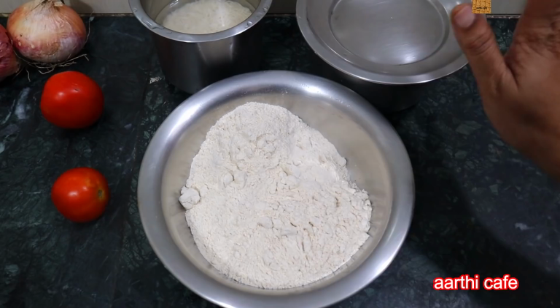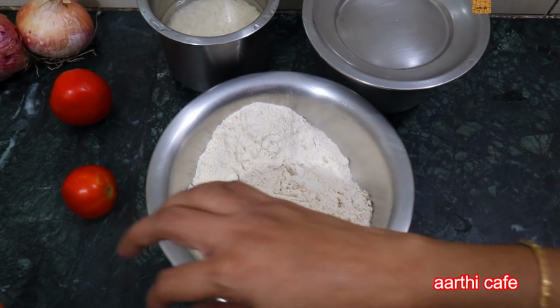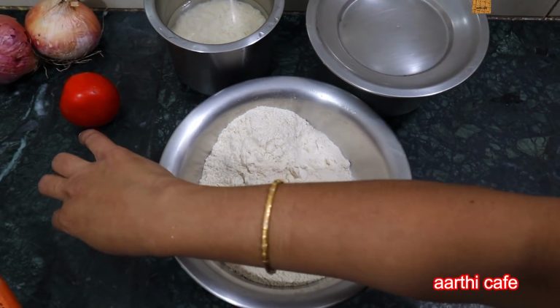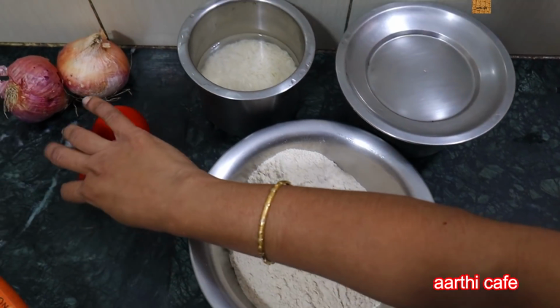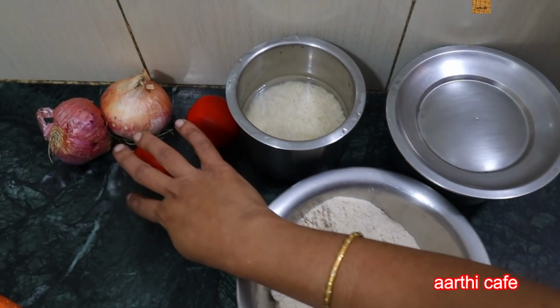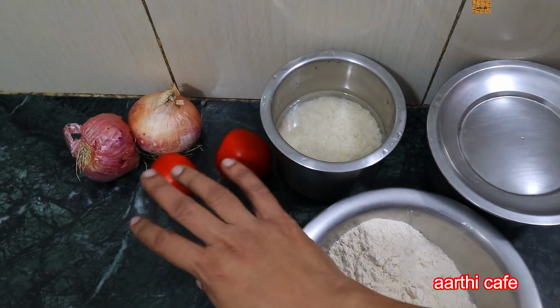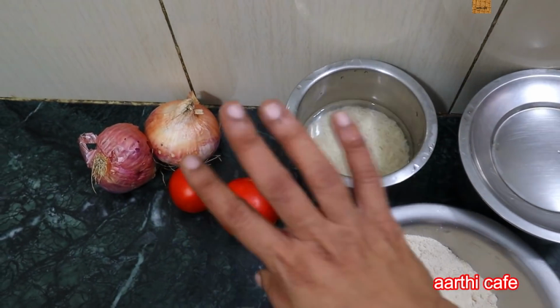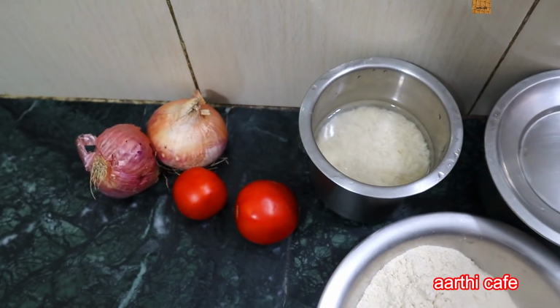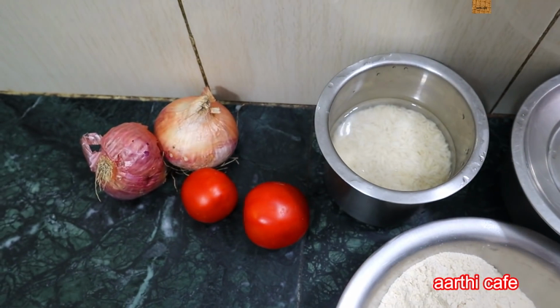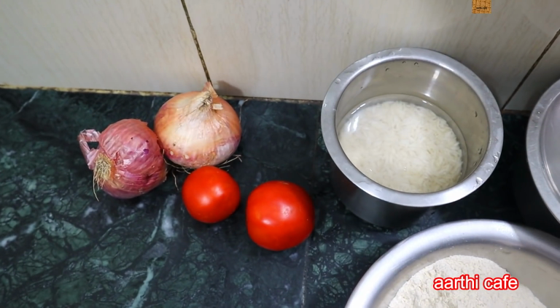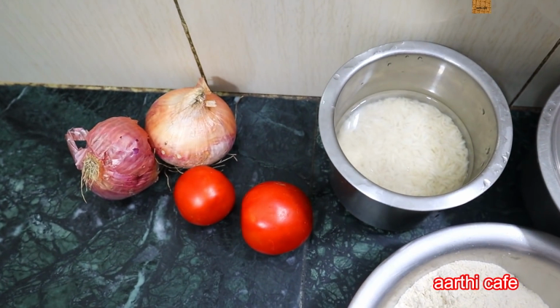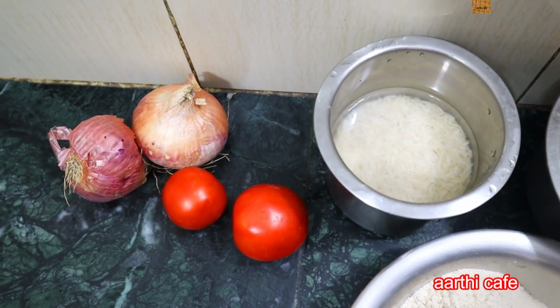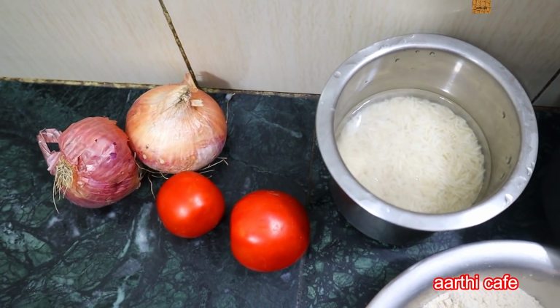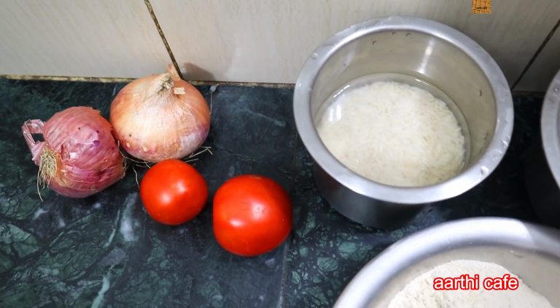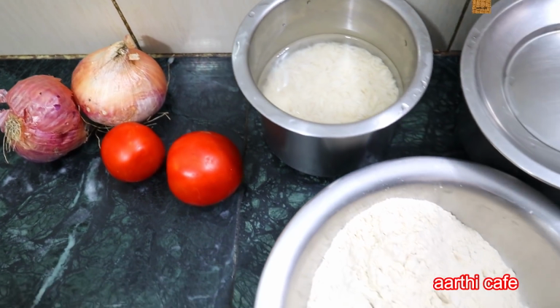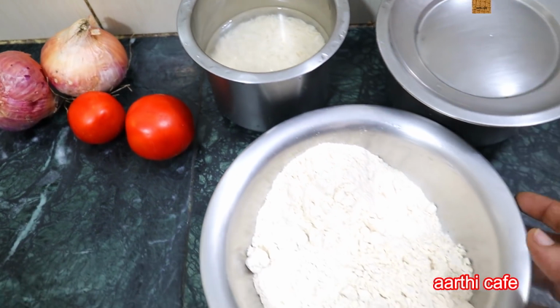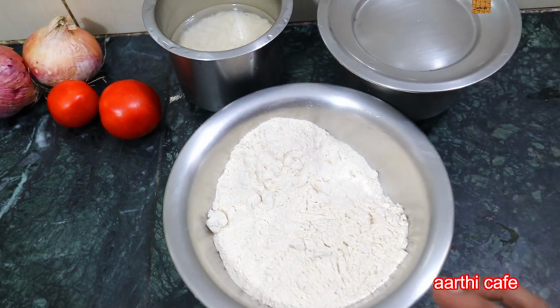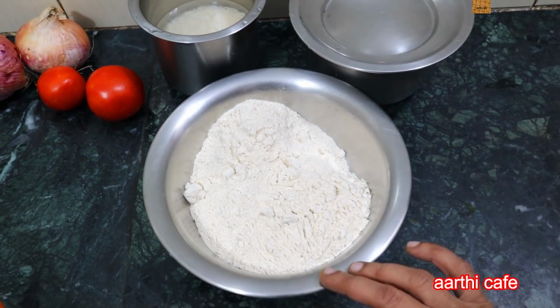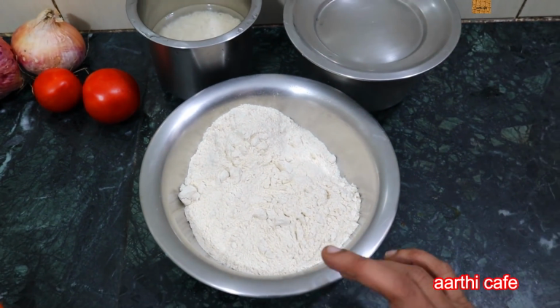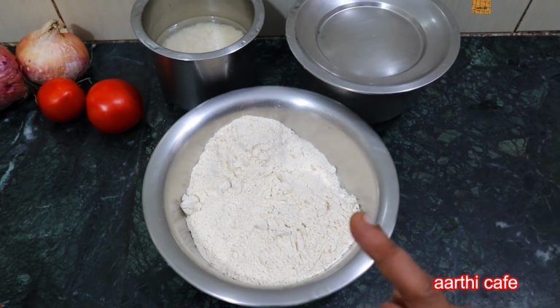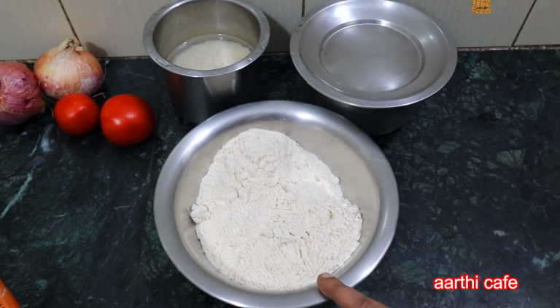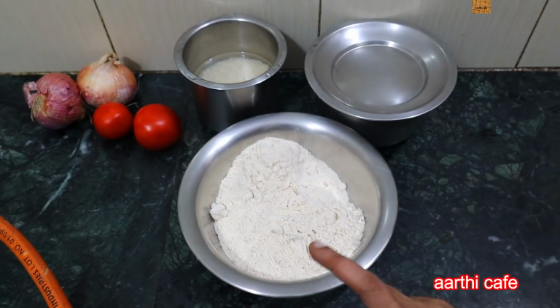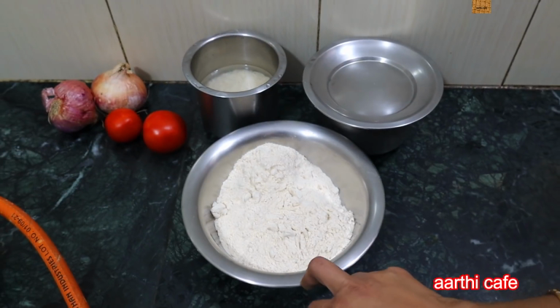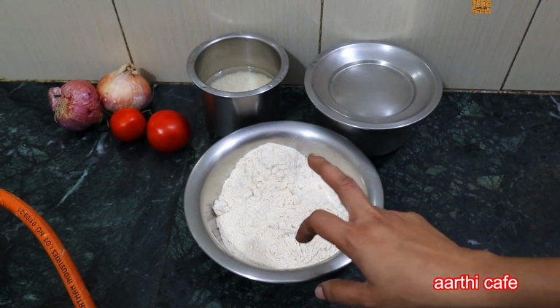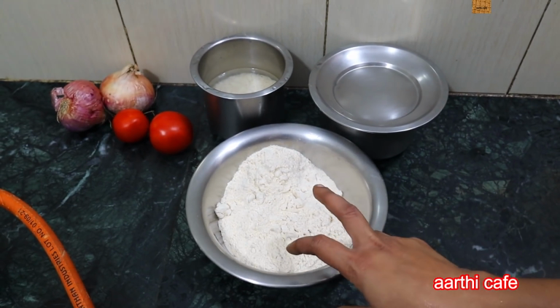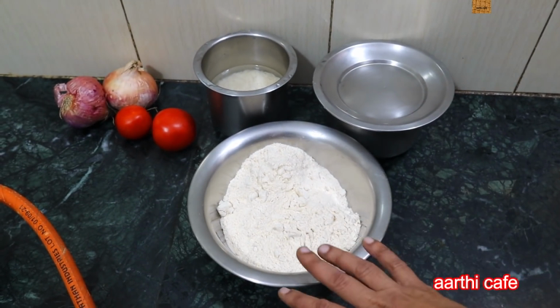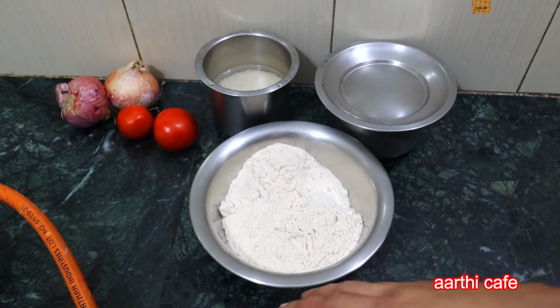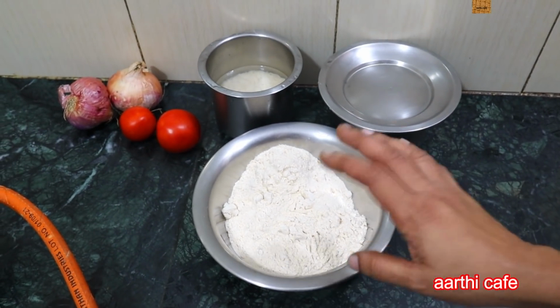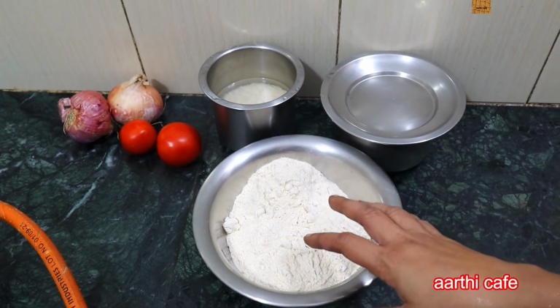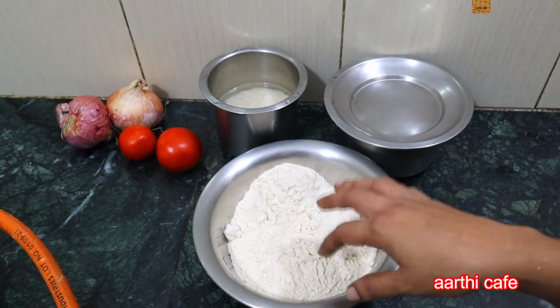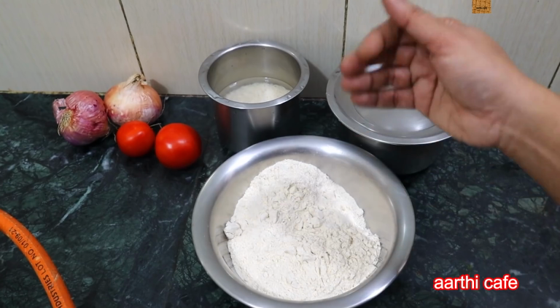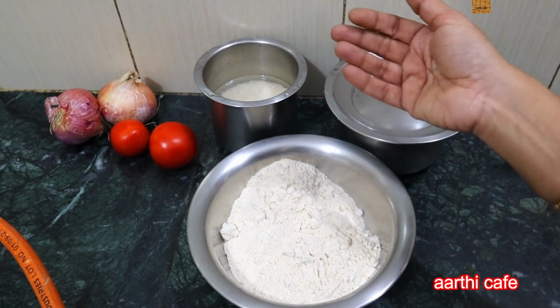Let's put it in. This is the gravy. You can try that with plenty of cheese. This is for chapati, this is made with chicken. That's why we have fried rice here.